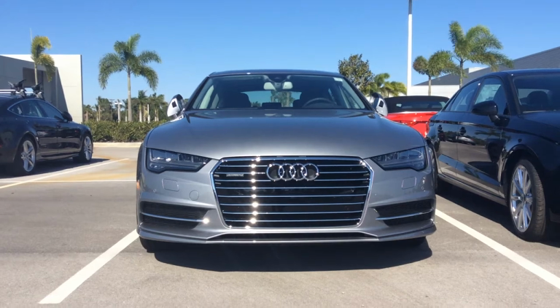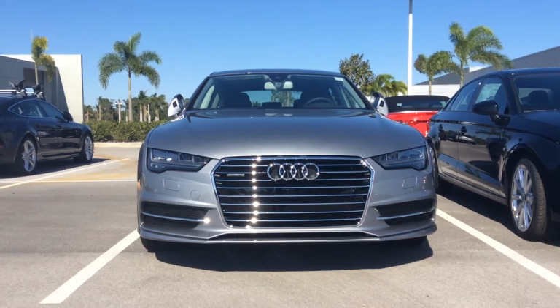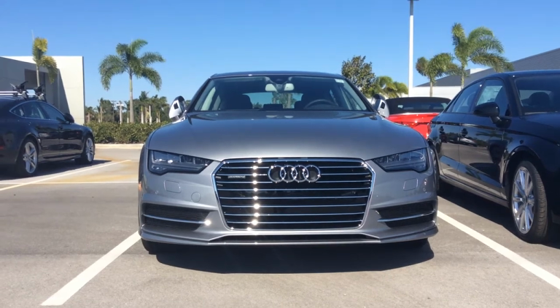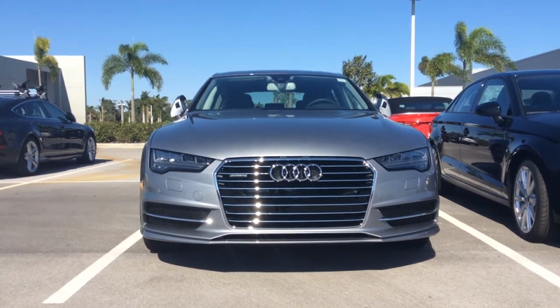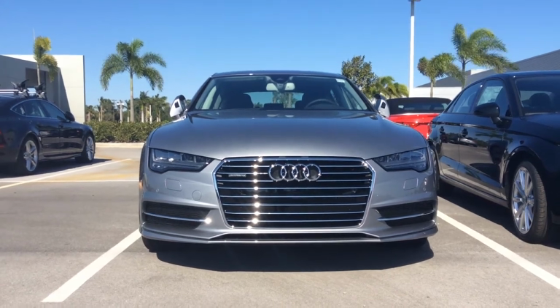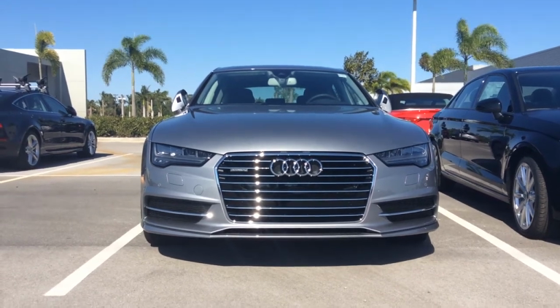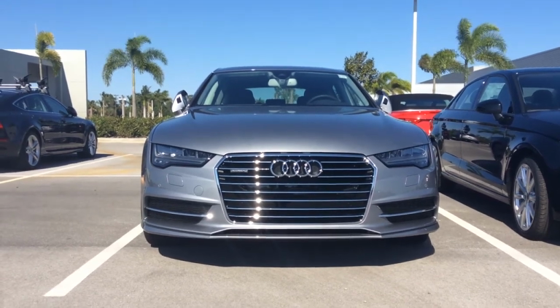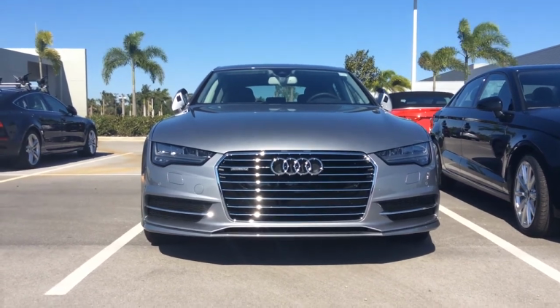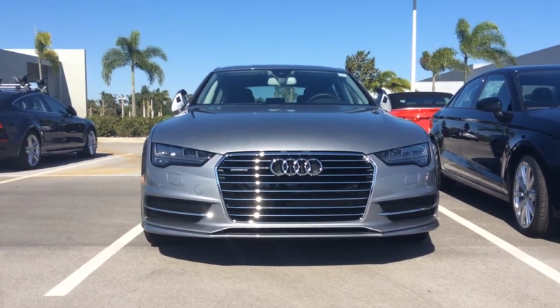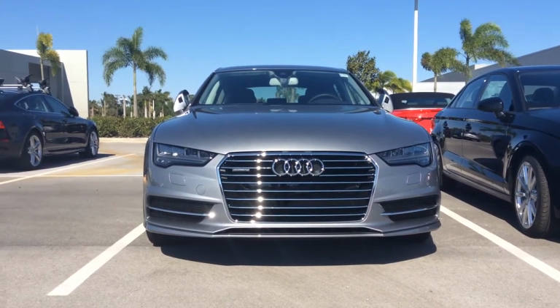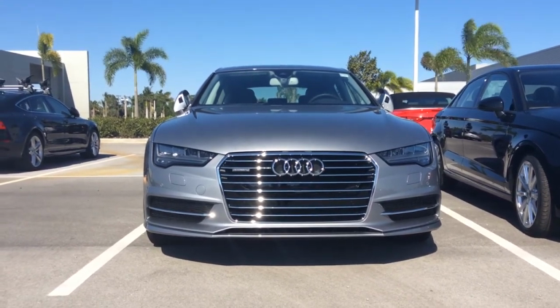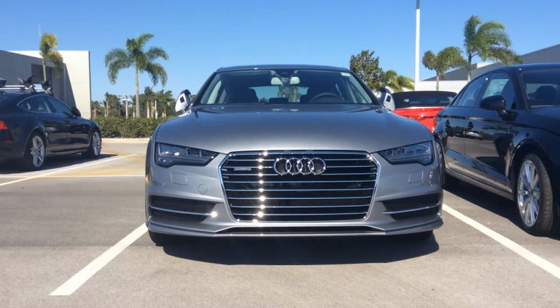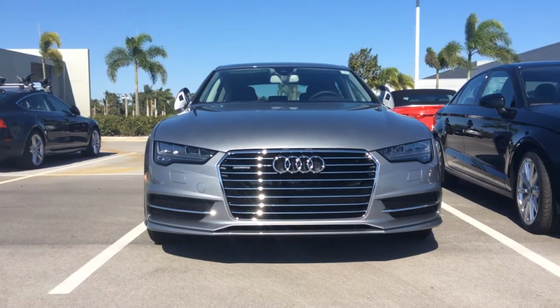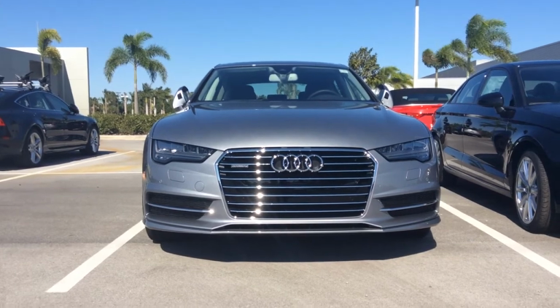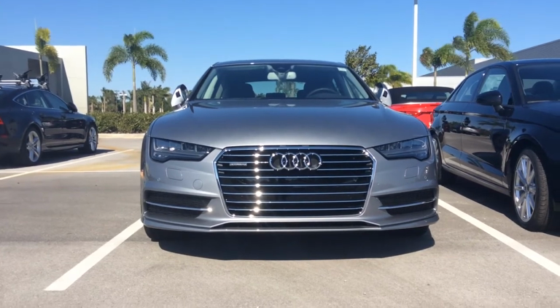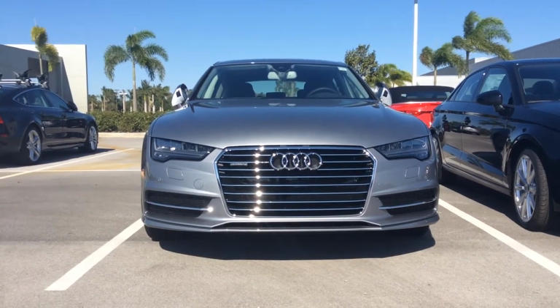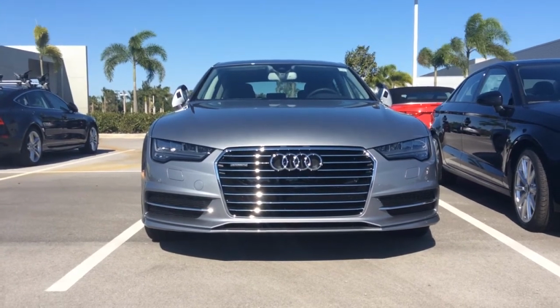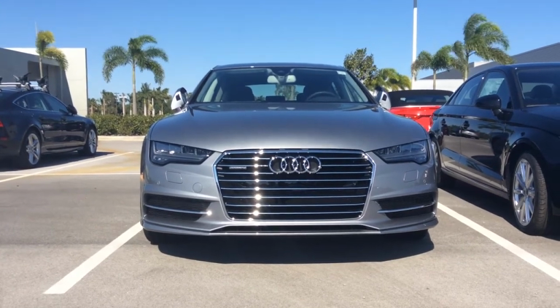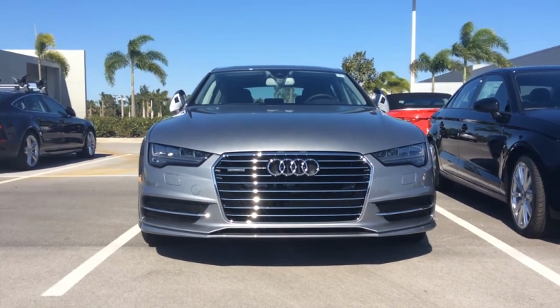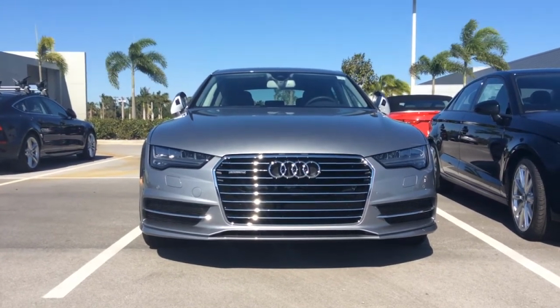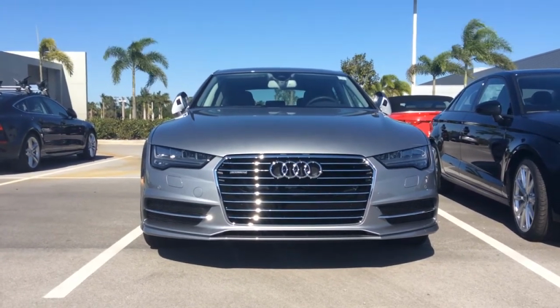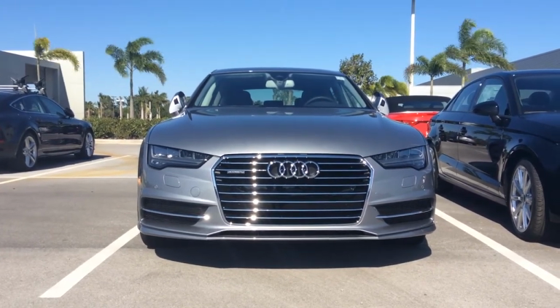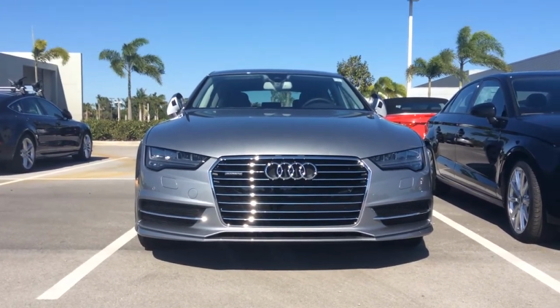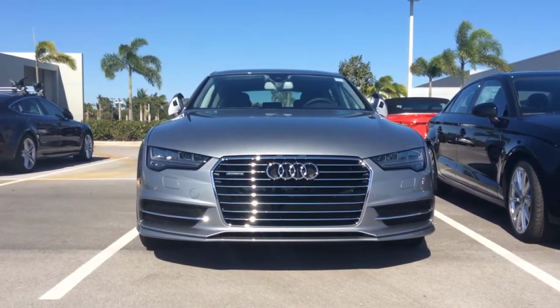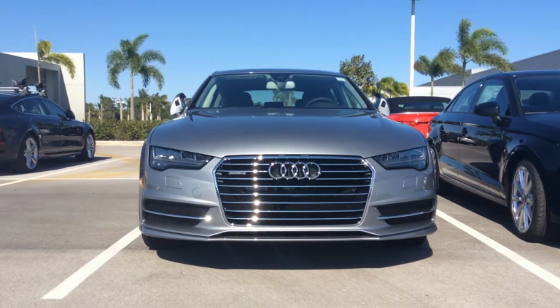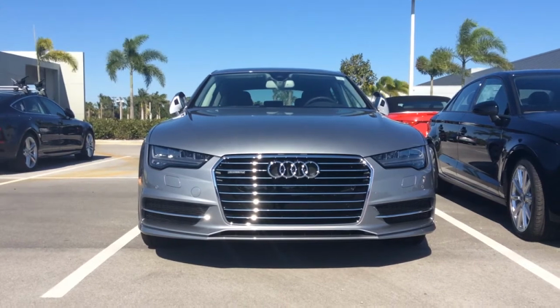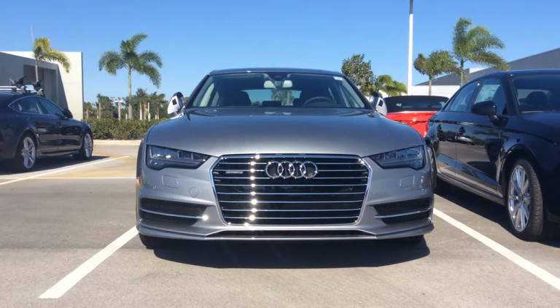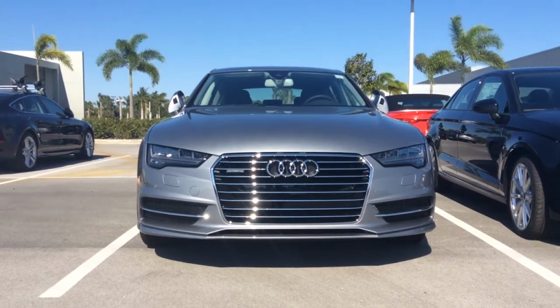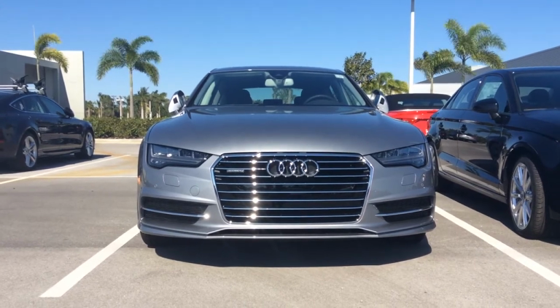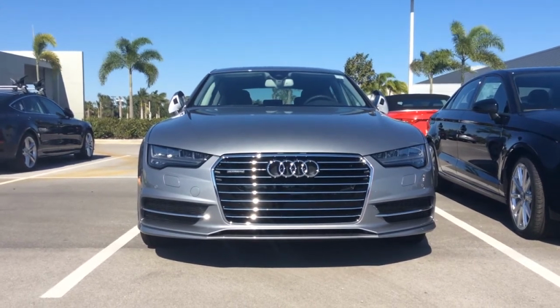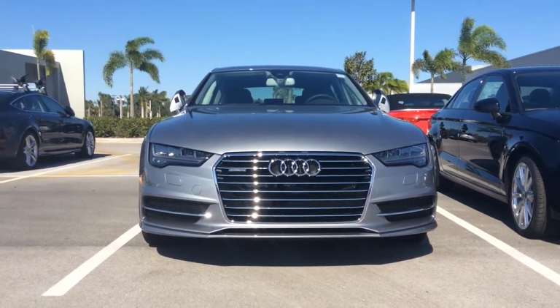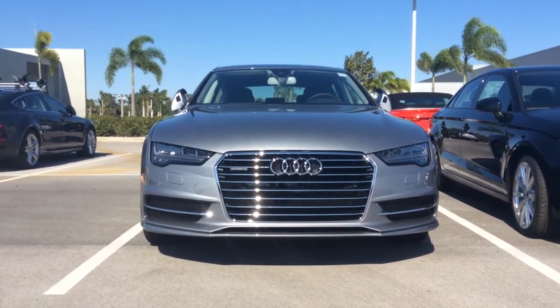Hey Alex, here's a quick video on probably my favorite of the '16s that just came in. This is Tornado Grey, which is new for '16, on black leather interior. This is a Prestige with a 20-inch Sport package, very similar to the other one we were looking at.